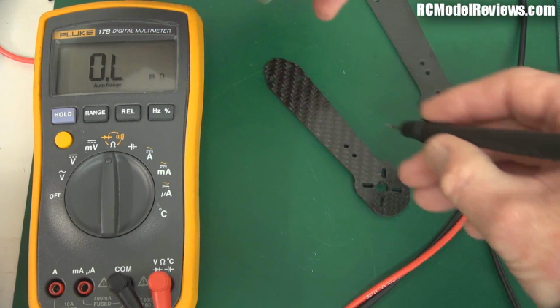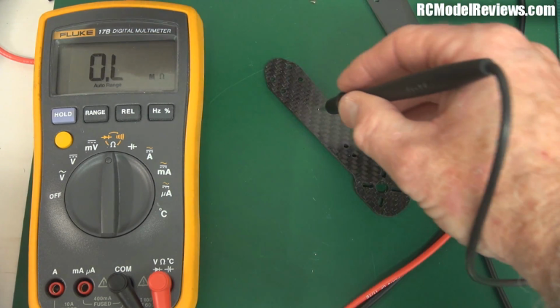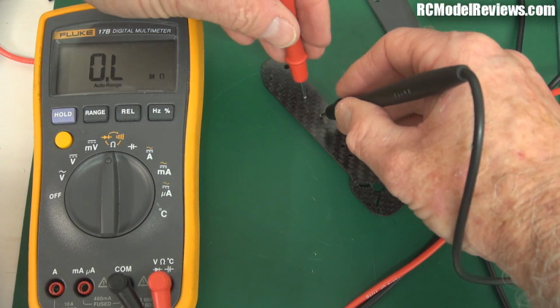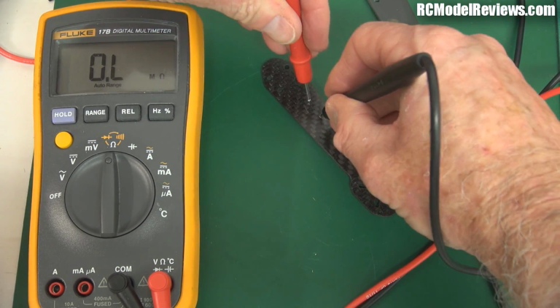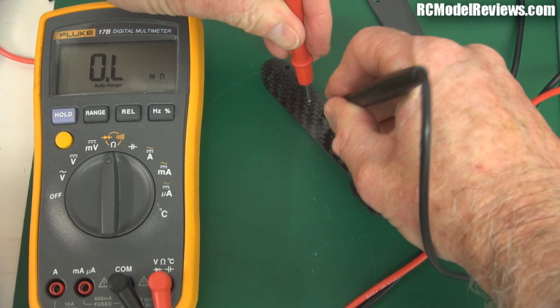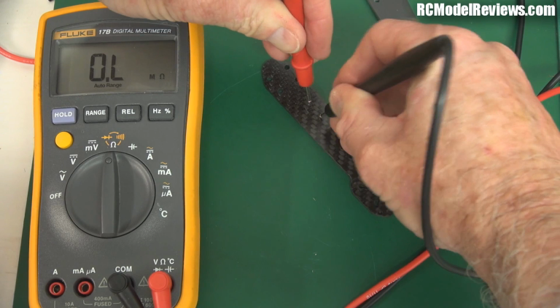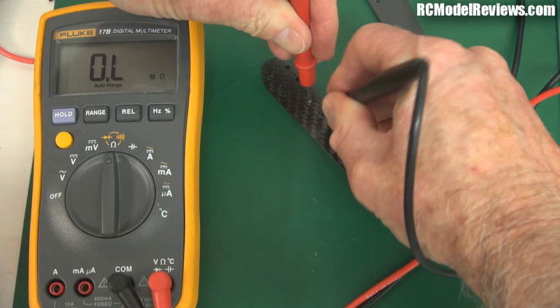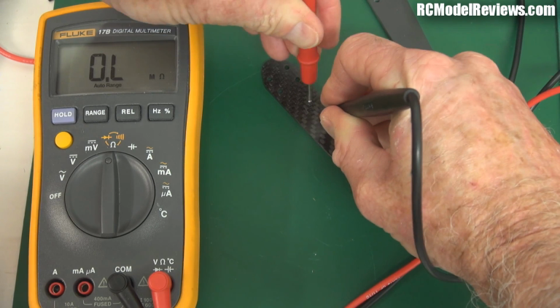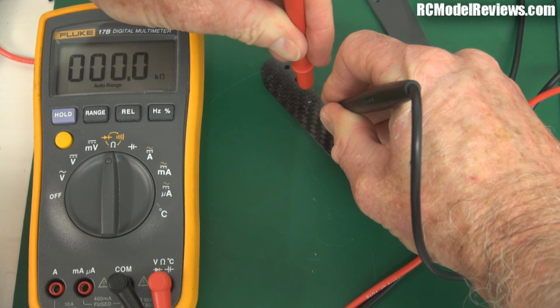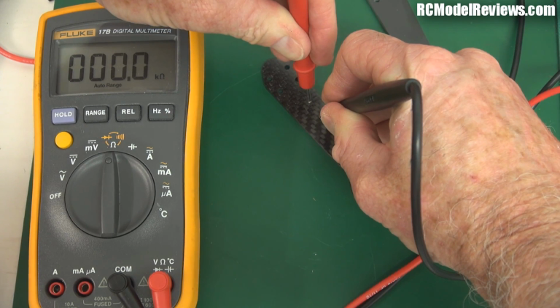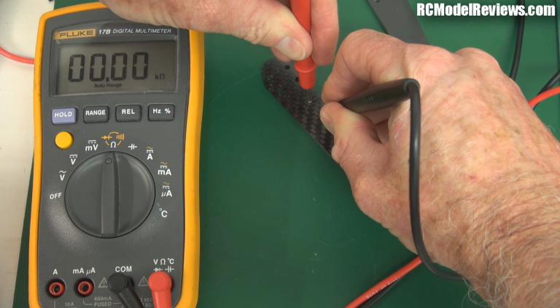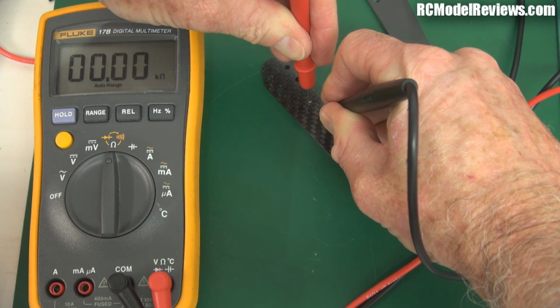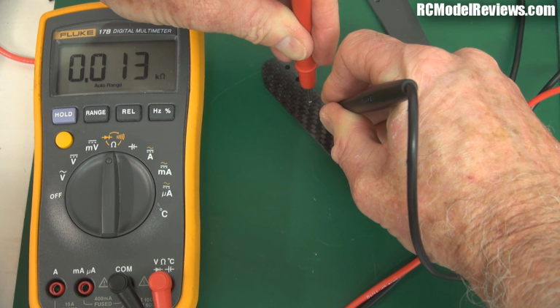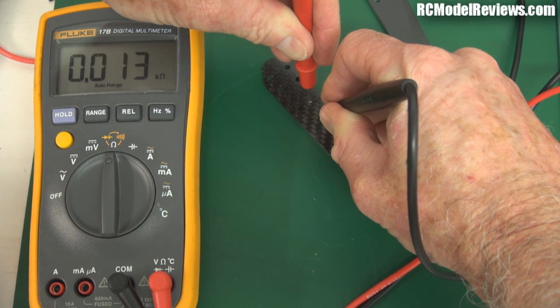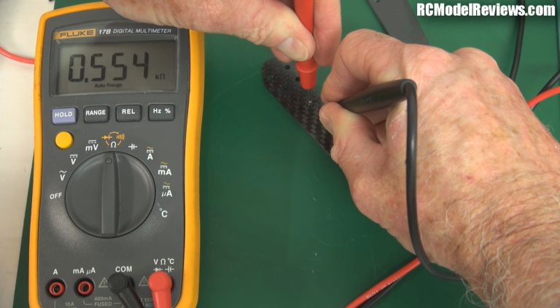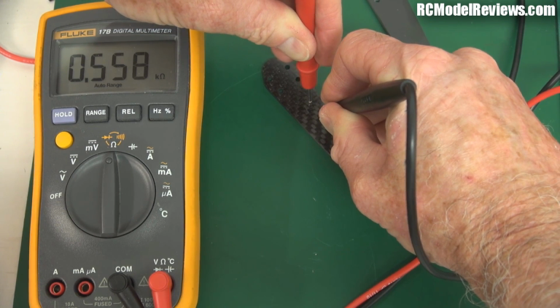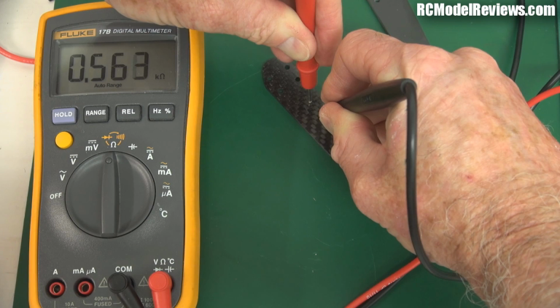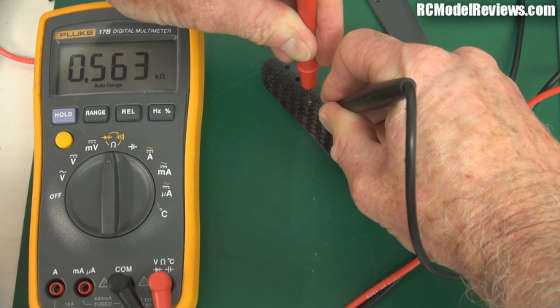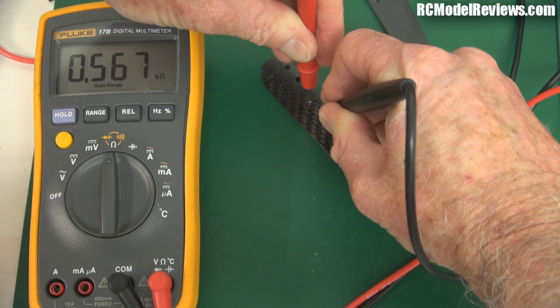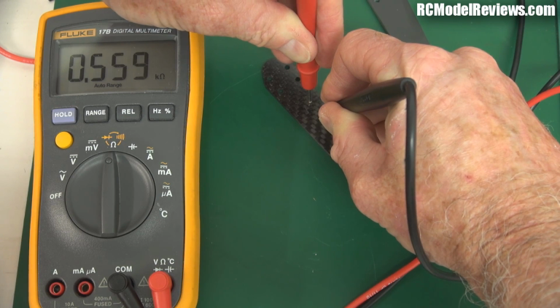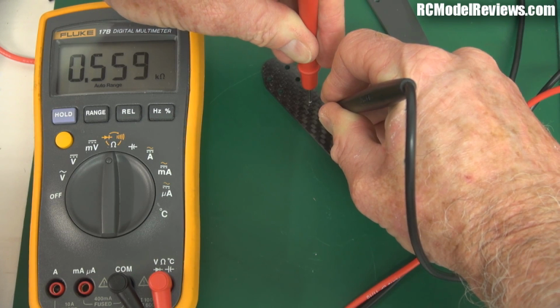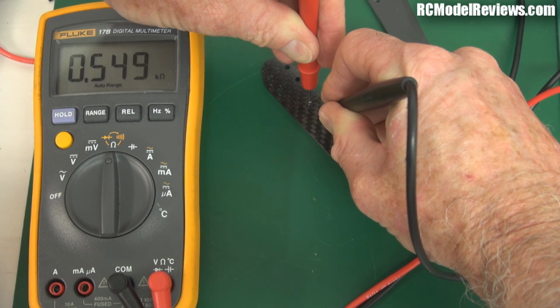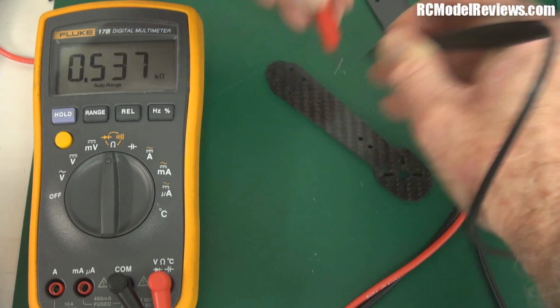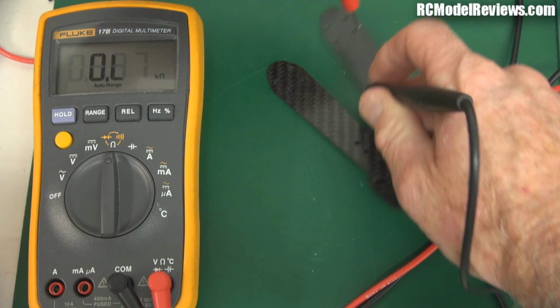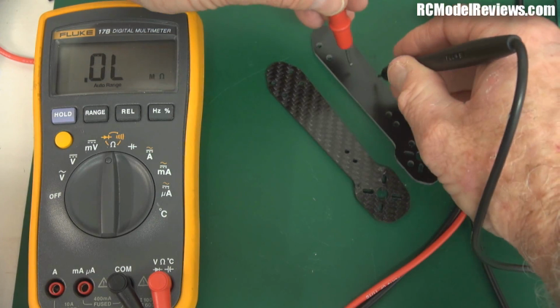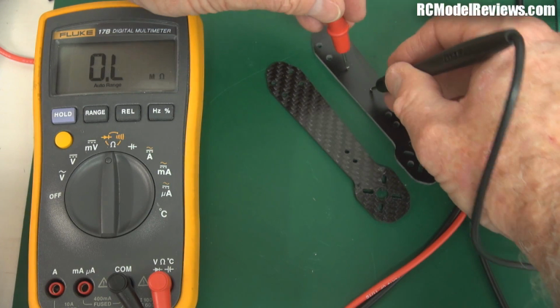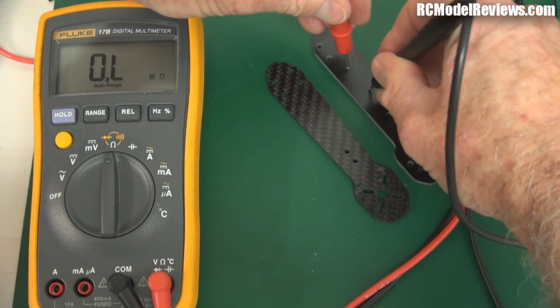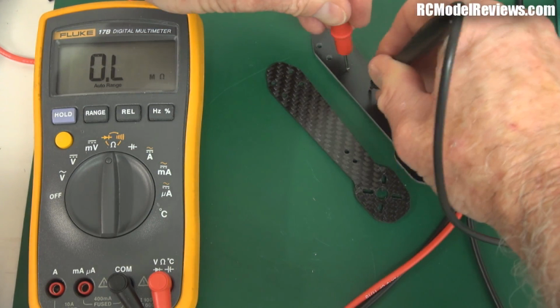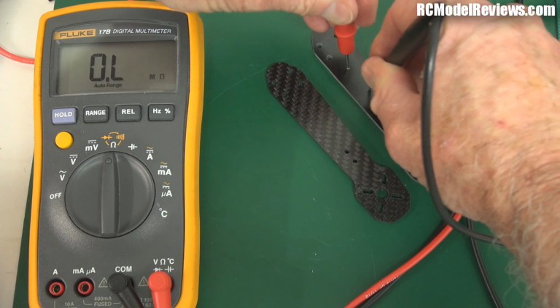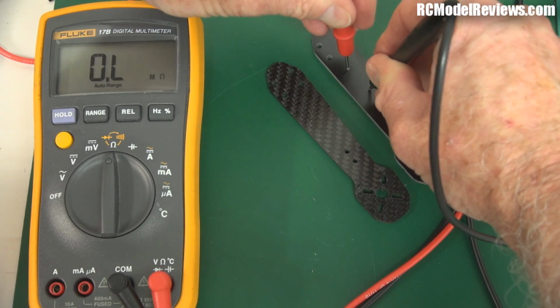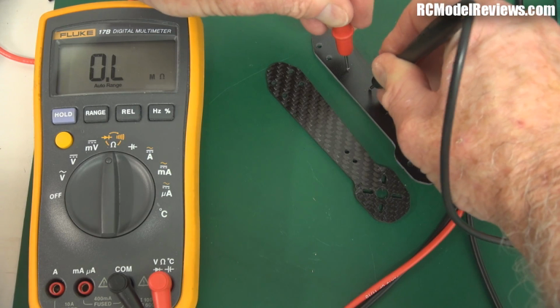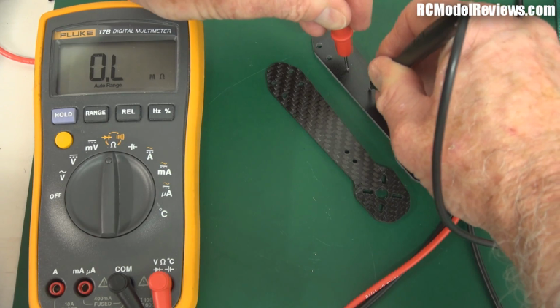Try that with the real carbon one — and we should get some reading if I push in hard enough and get through the epoxy resin. We've got about 500 ohms. But on the fake one, no matter how hard I push, we're not getting any reading at all.